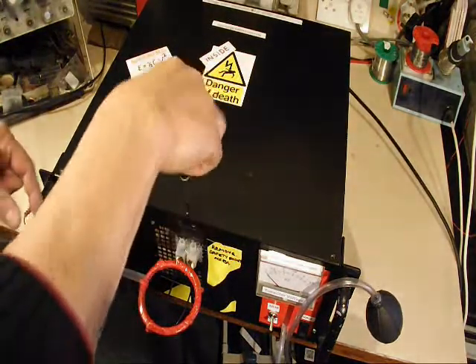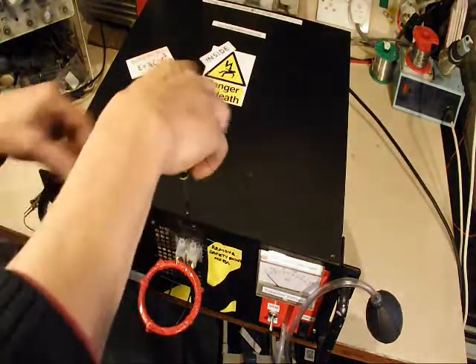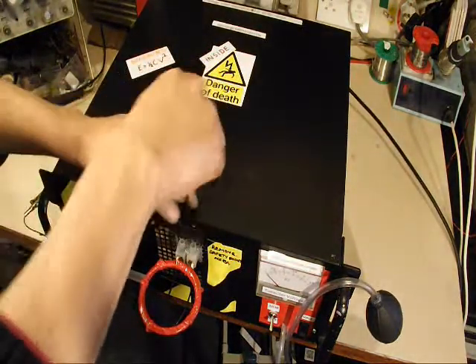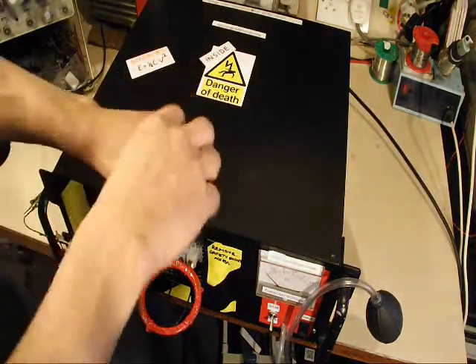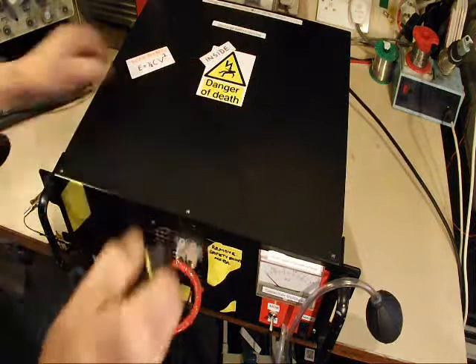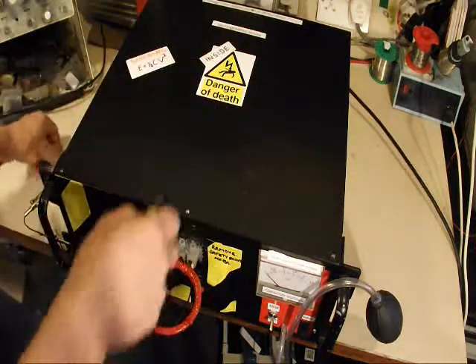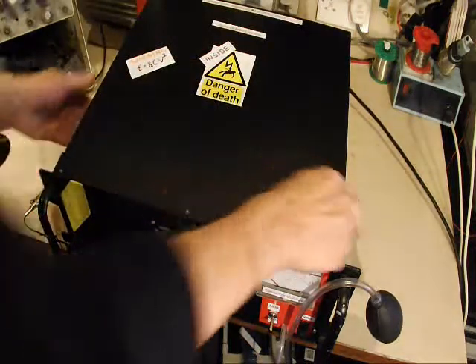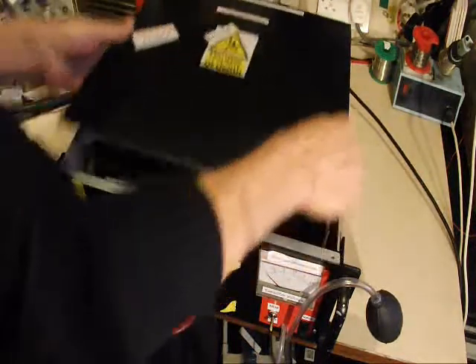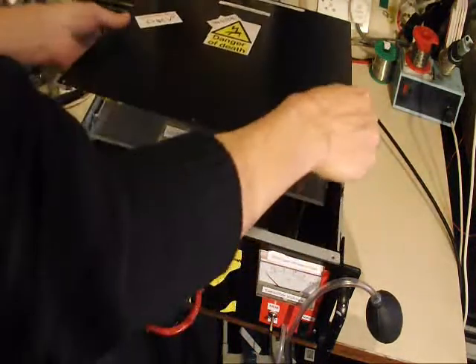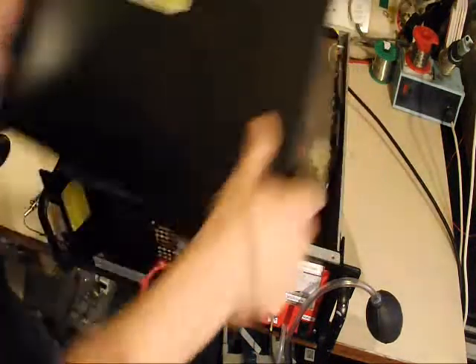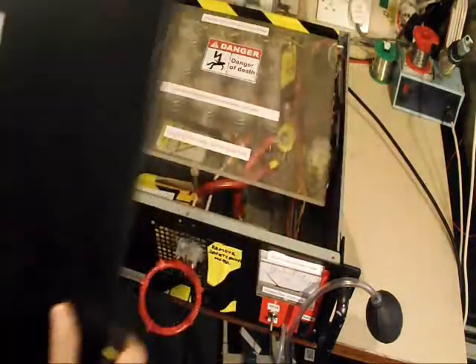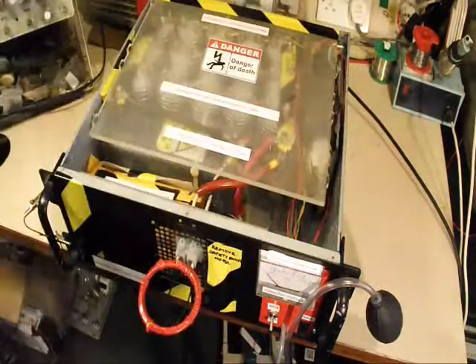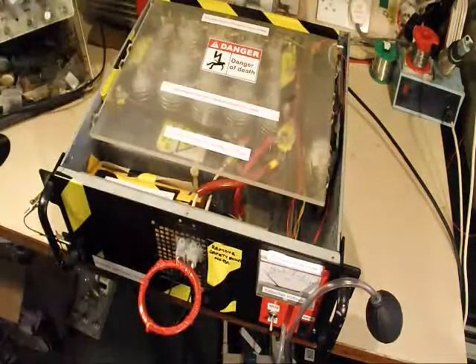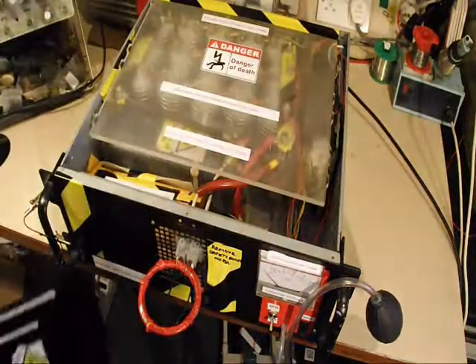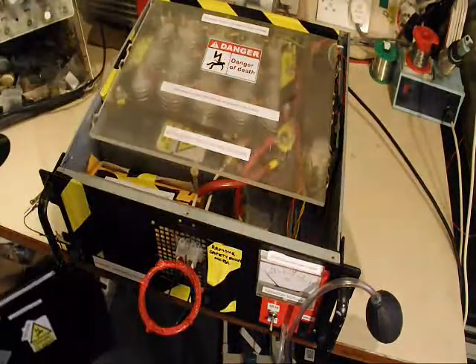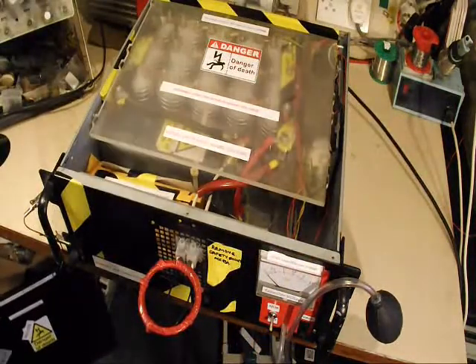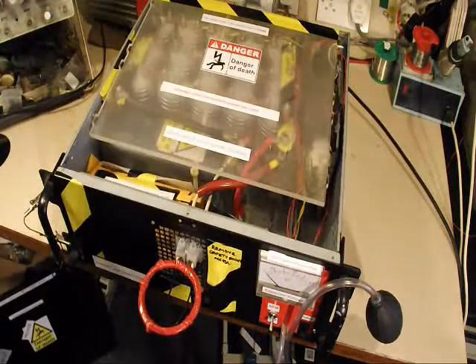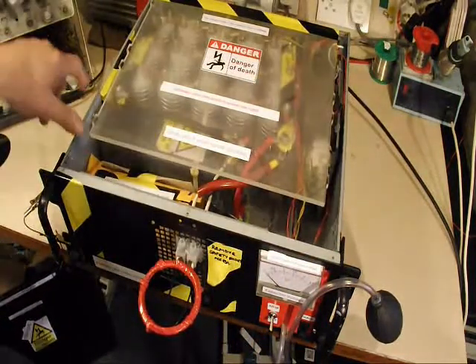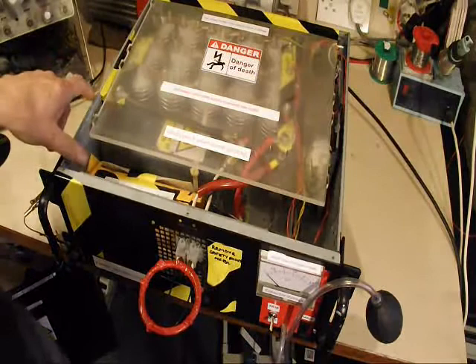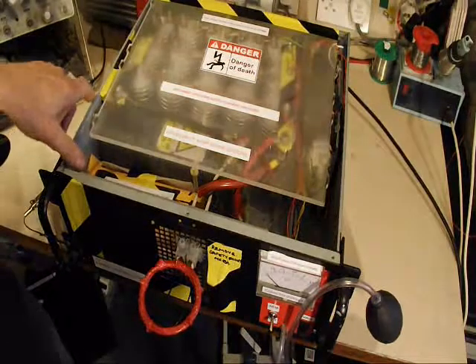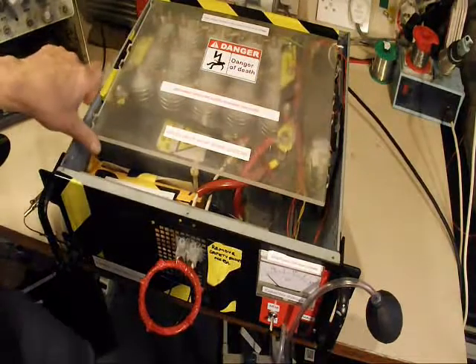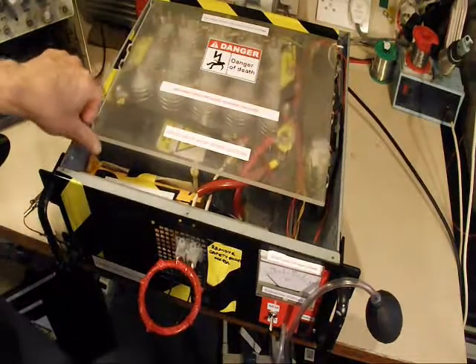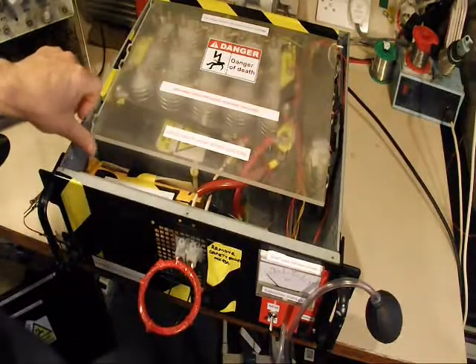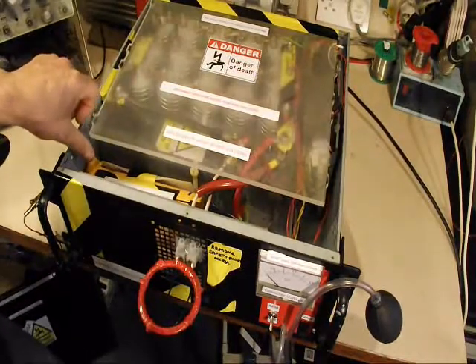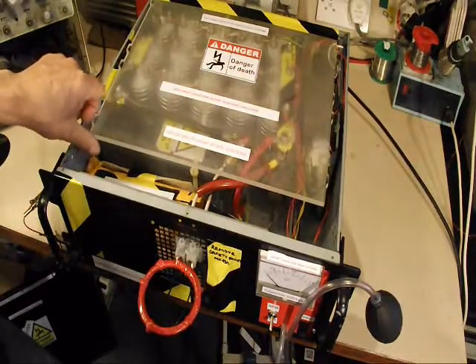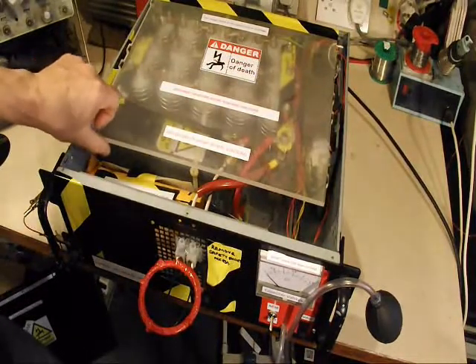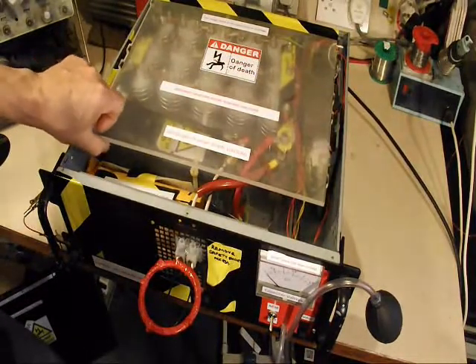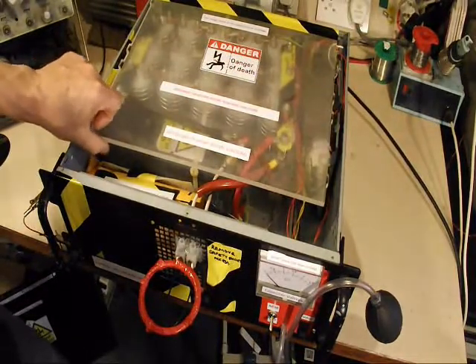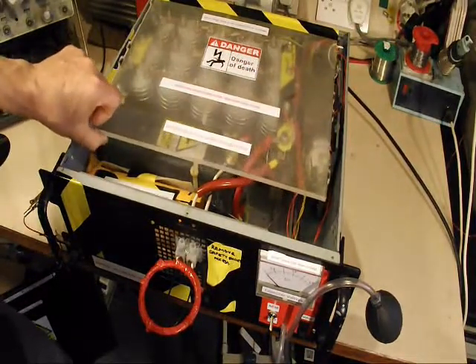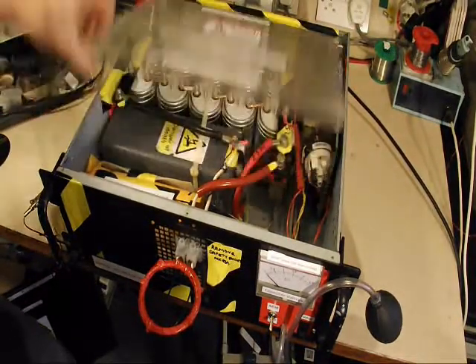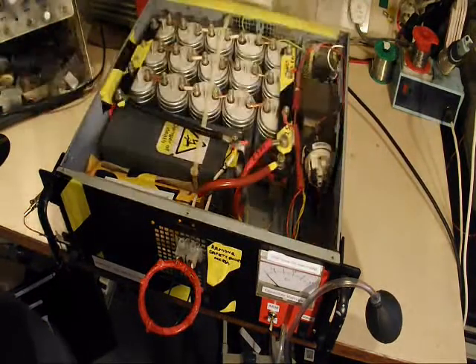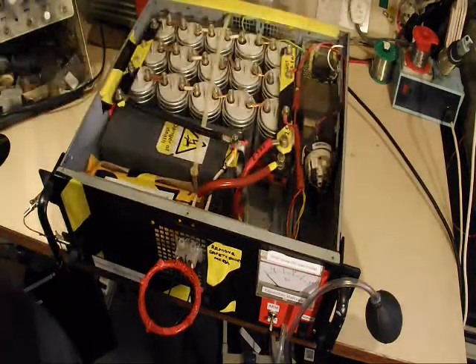Let's have a look inside and see how it's done. There are a lot of capacitors in here, and they're all being charged up to over 2000 volts — hence the warnings.